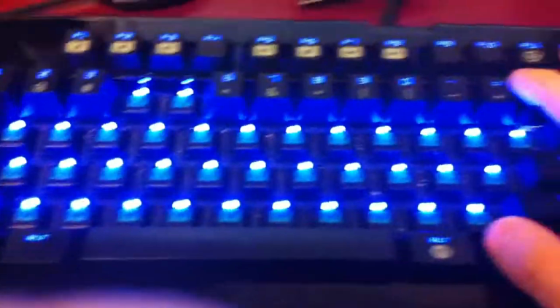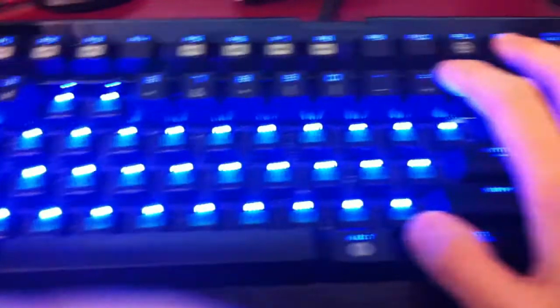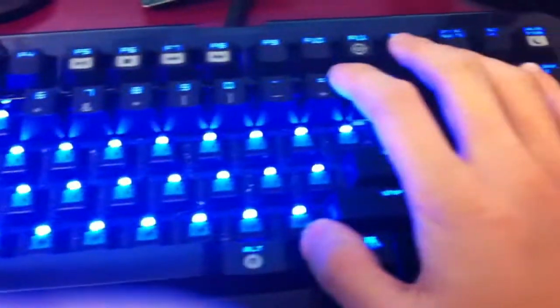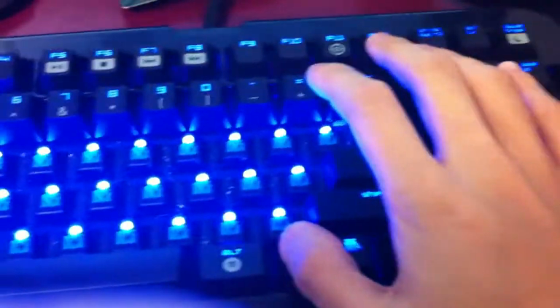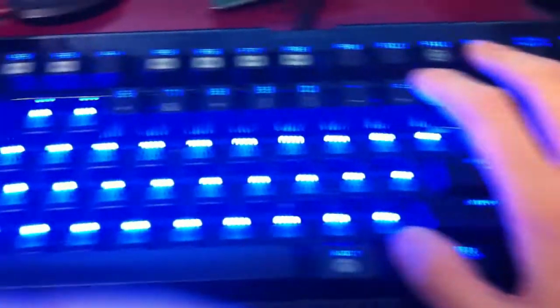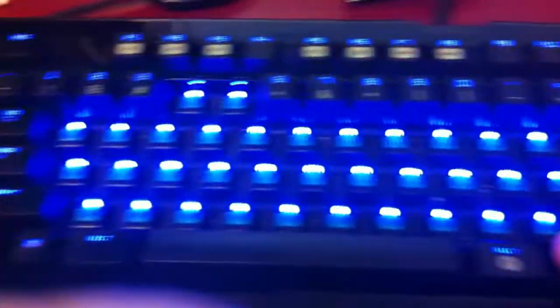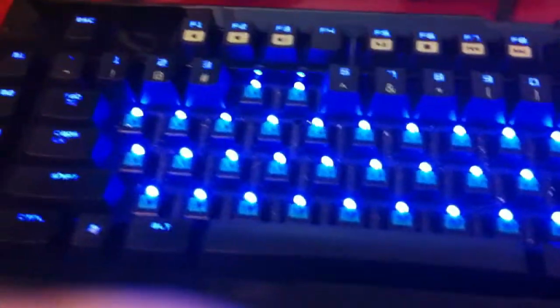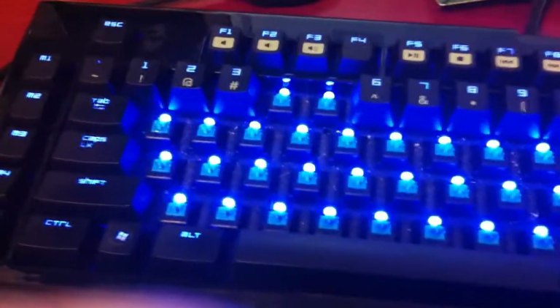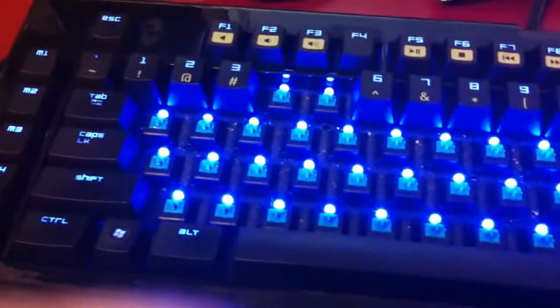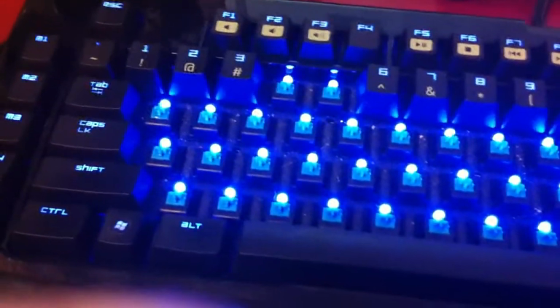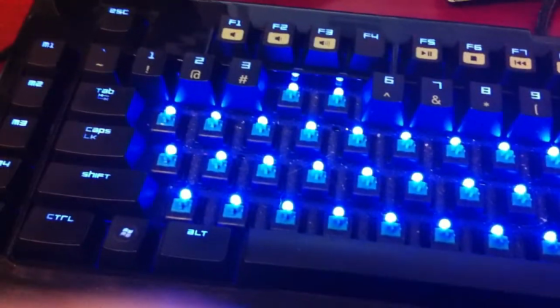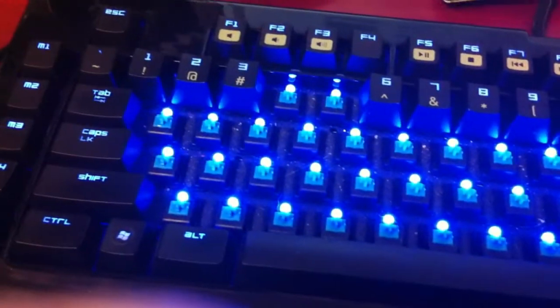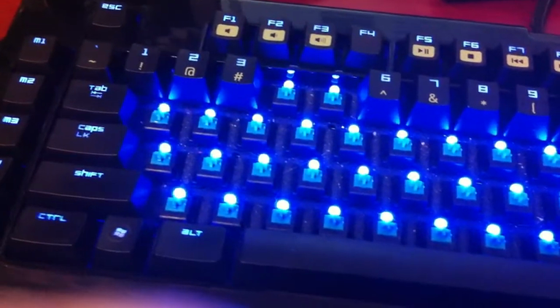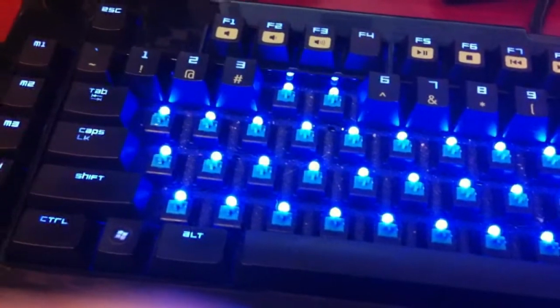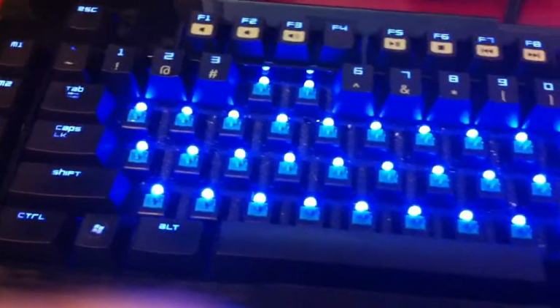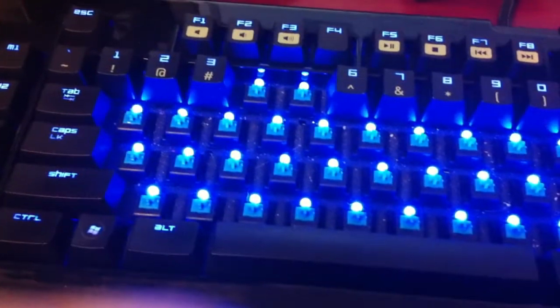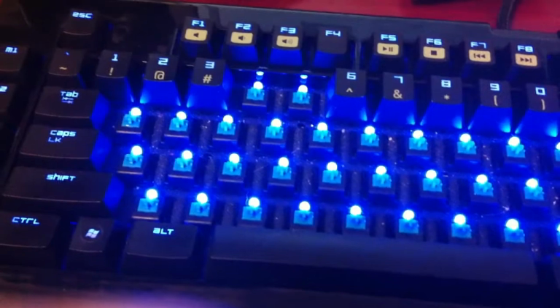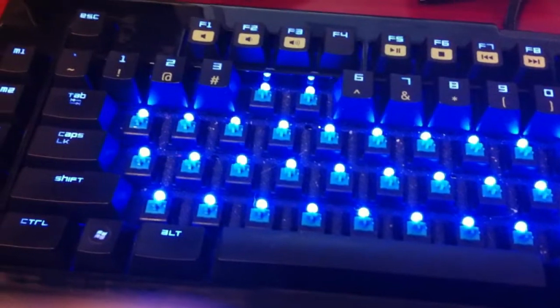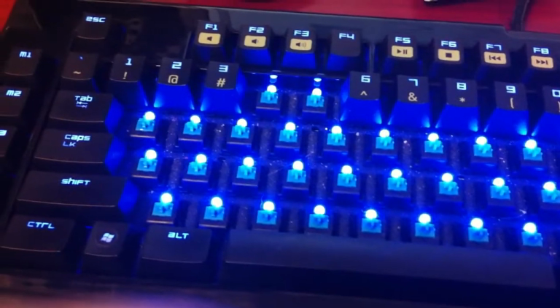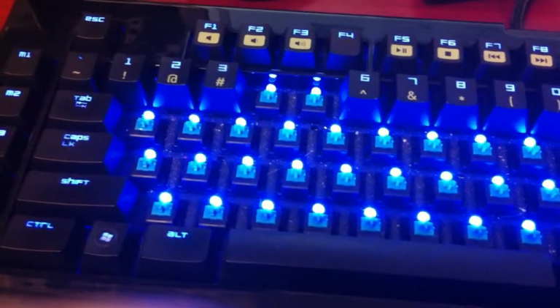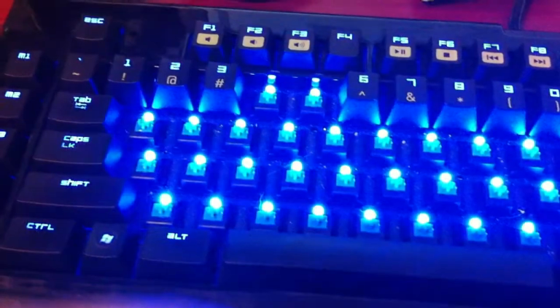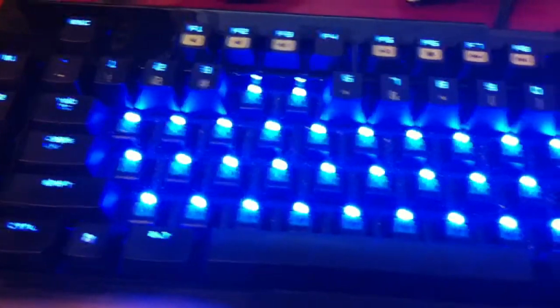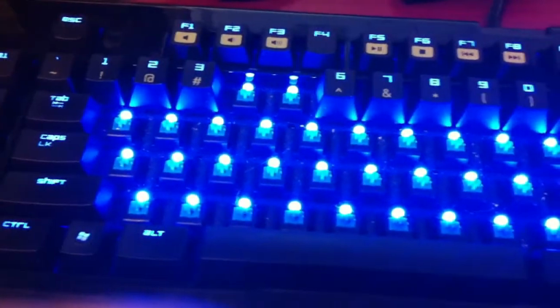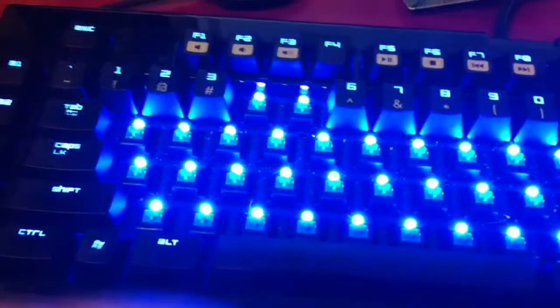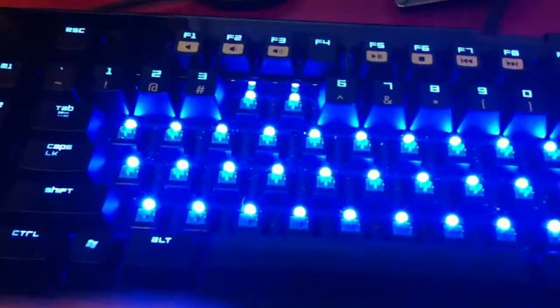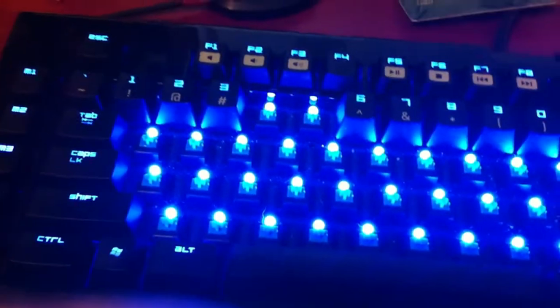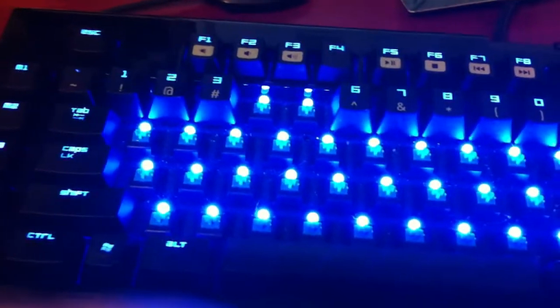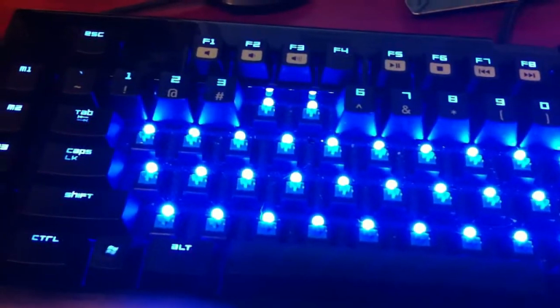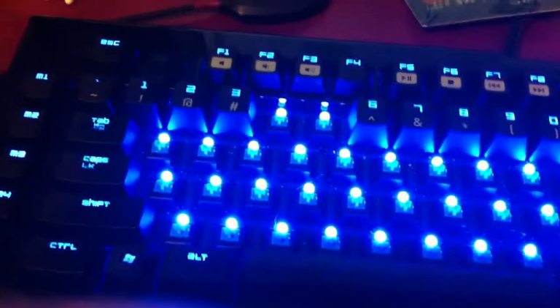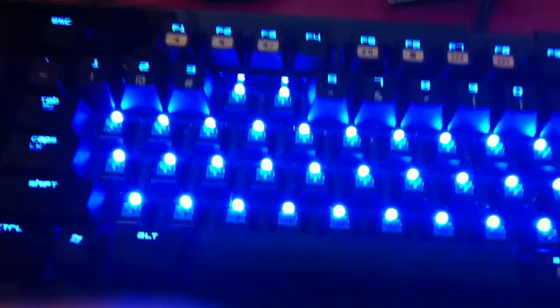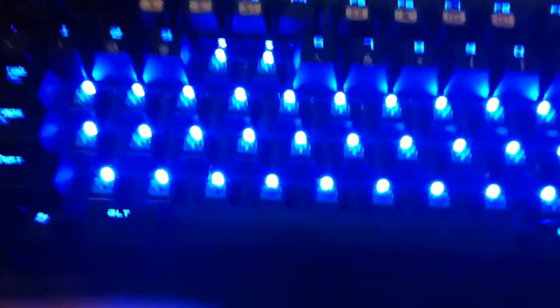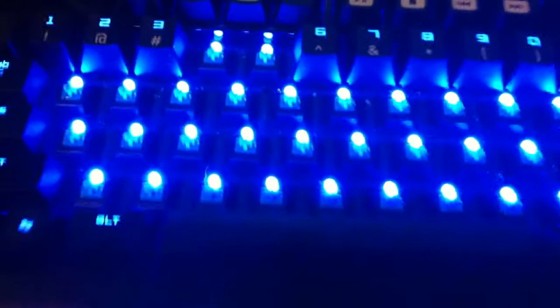See the brightness of the LEDs? Only blue, though, which sucks. That's the first stage, second stage, and third stage, so they're actually really bright.